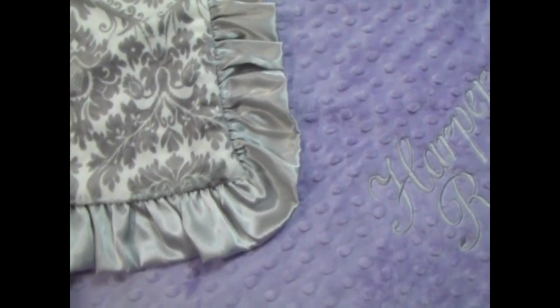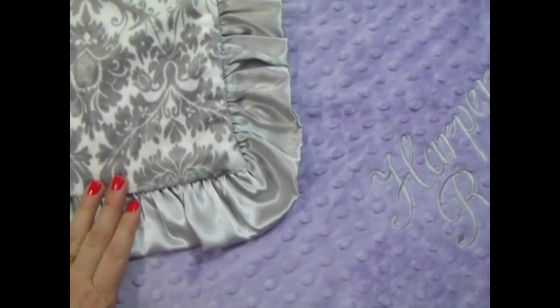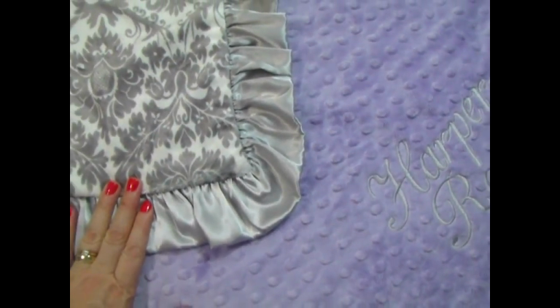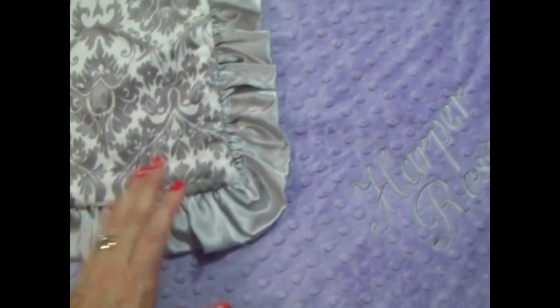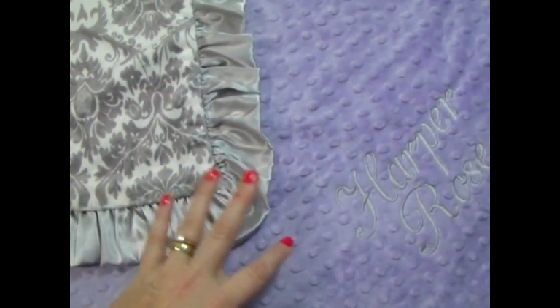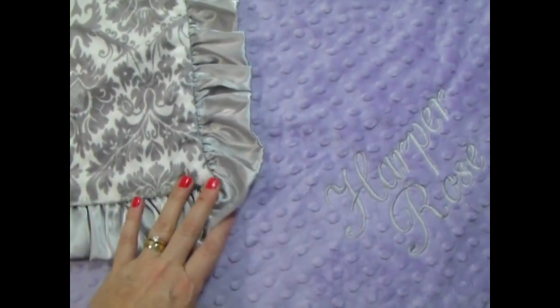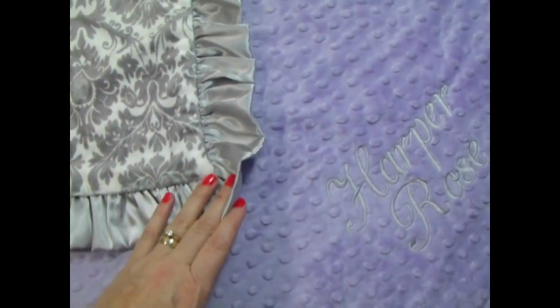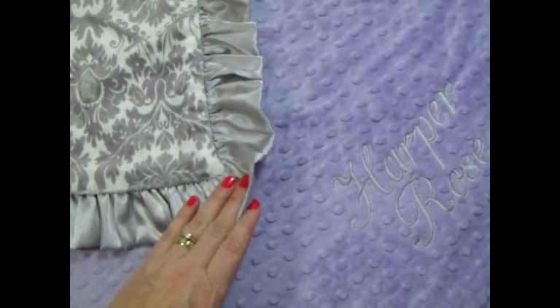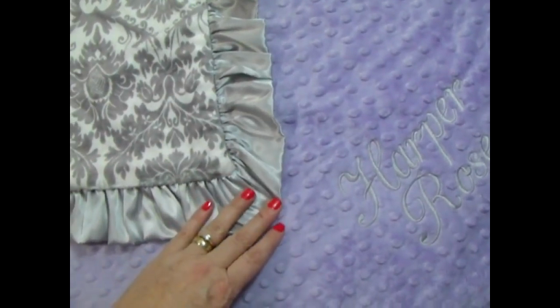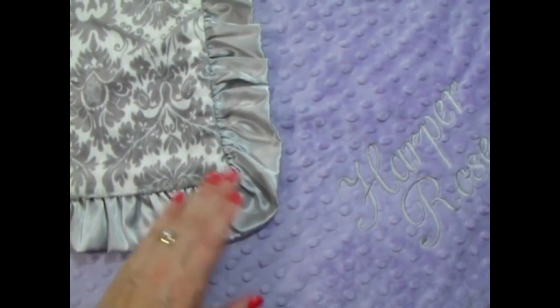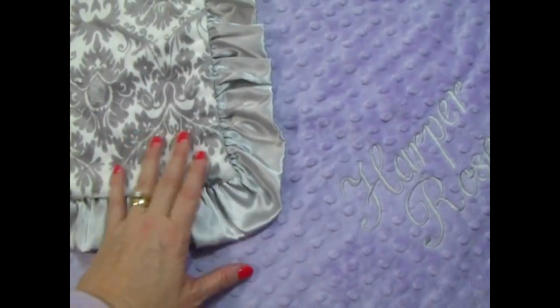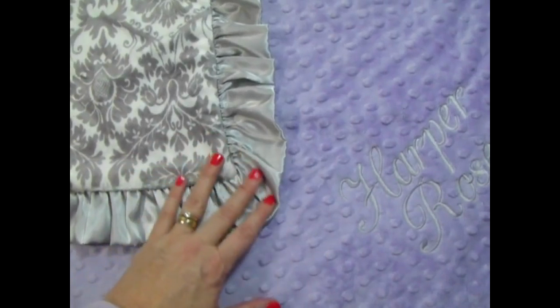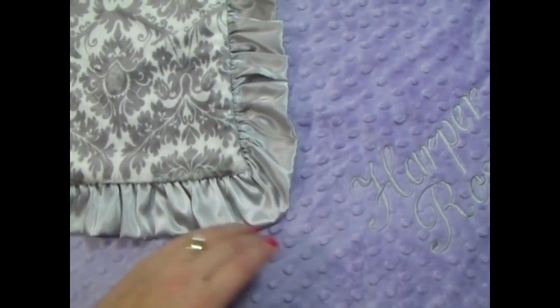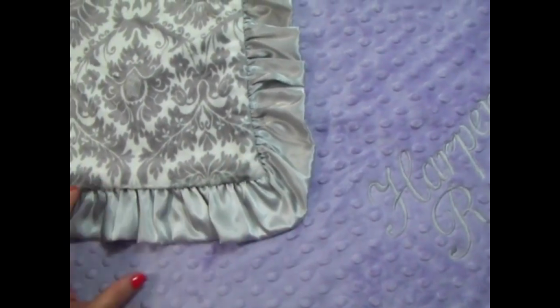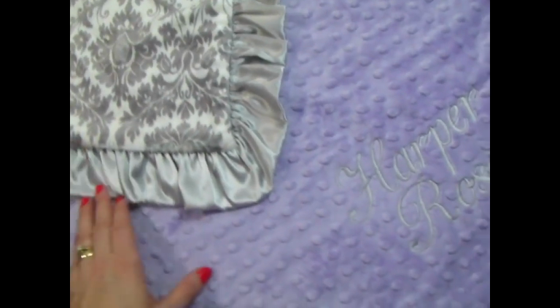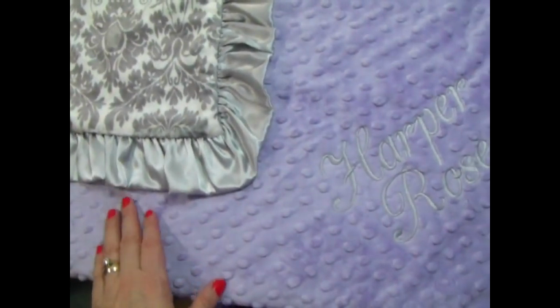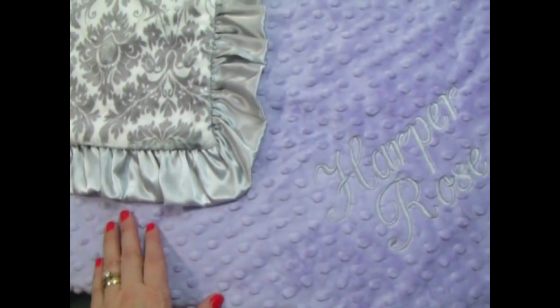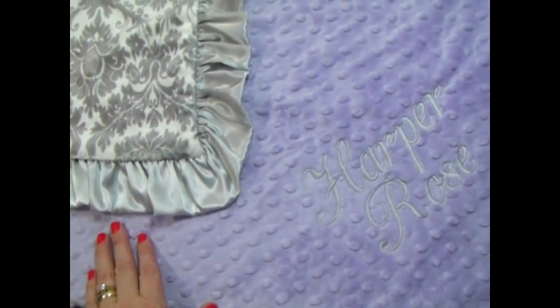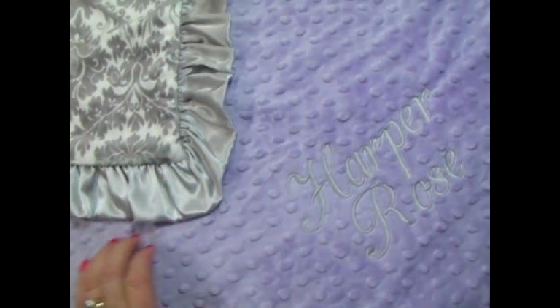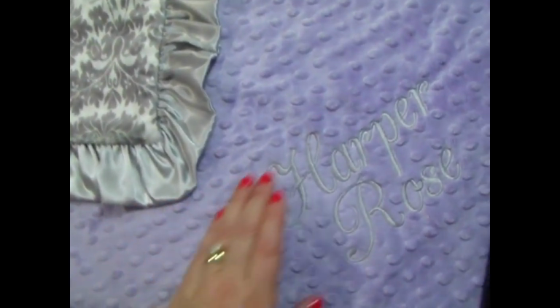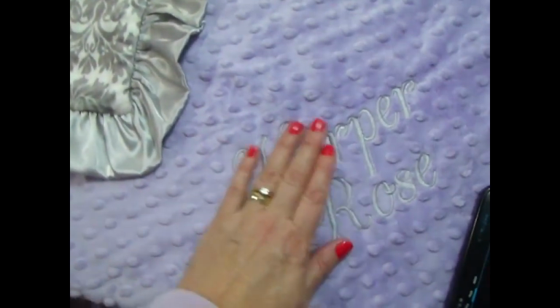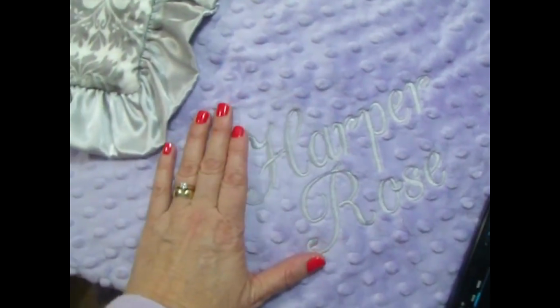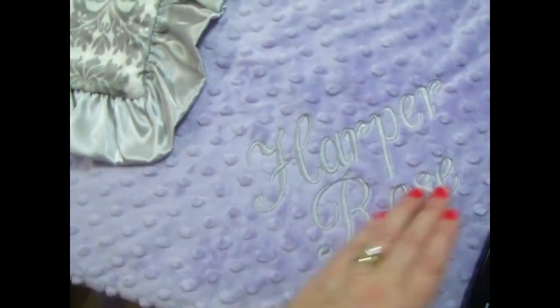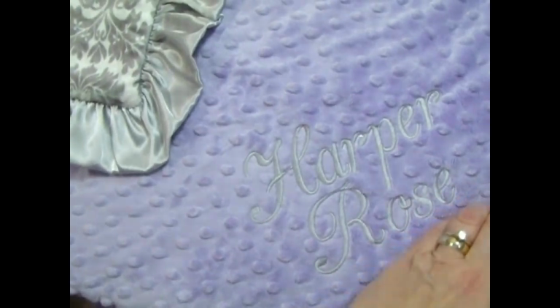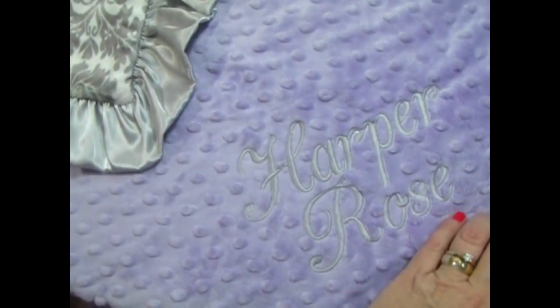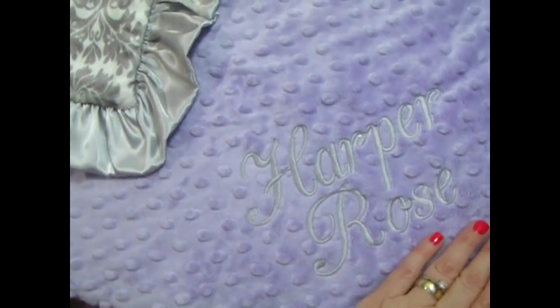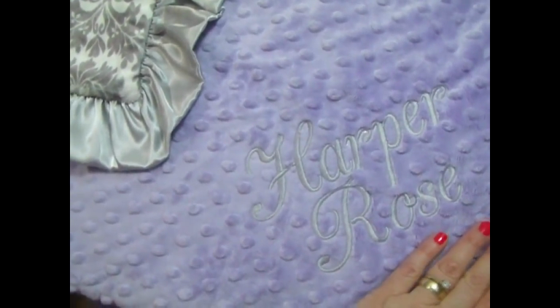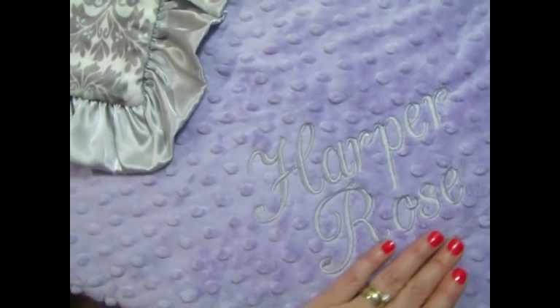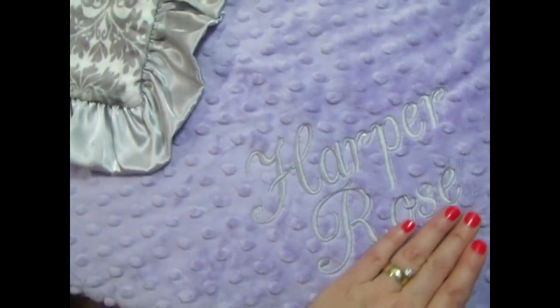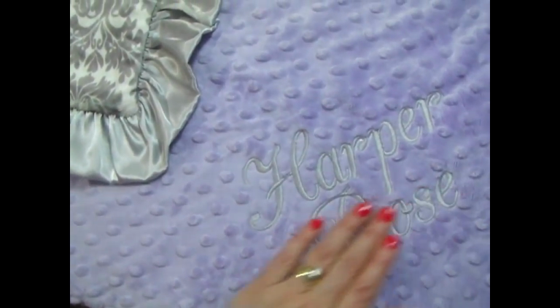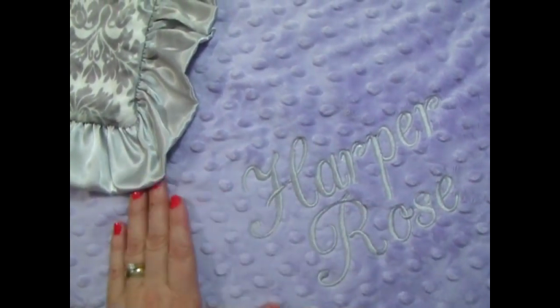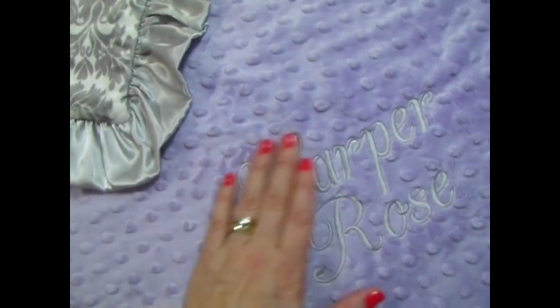Lavender and purple actually have become very popular in the past year or so. This time we put the name in the gray on the lavender side.